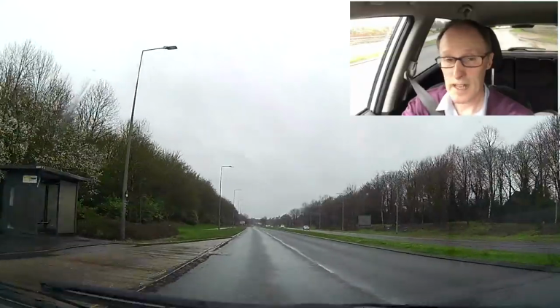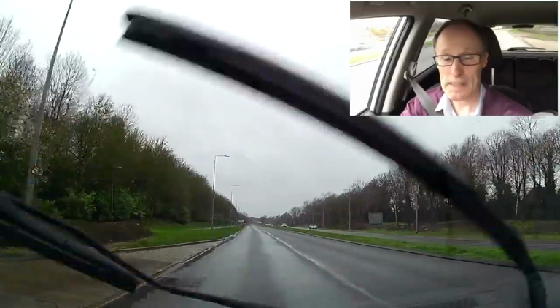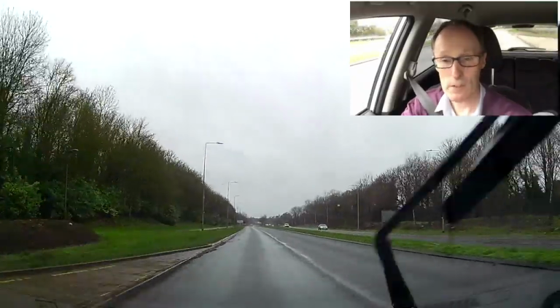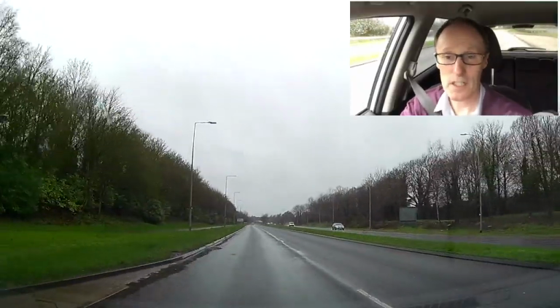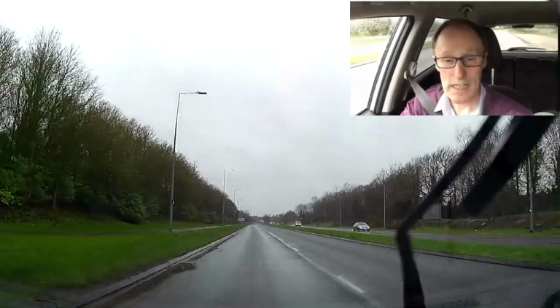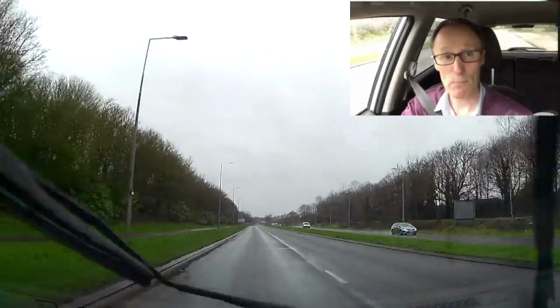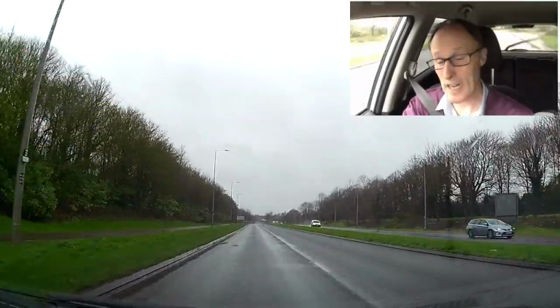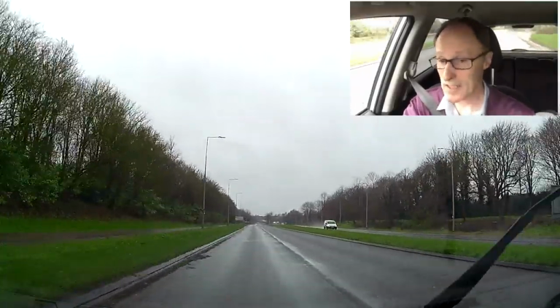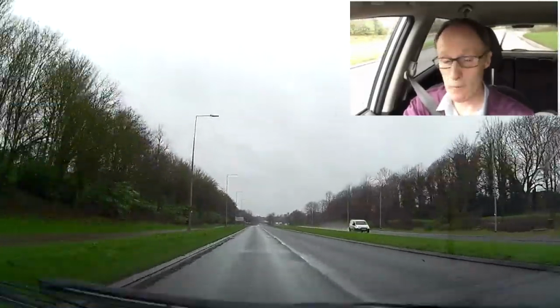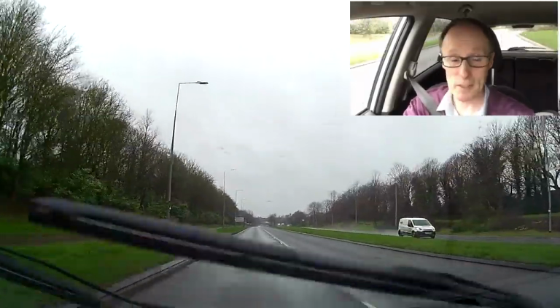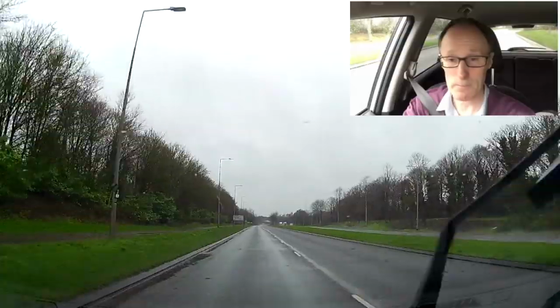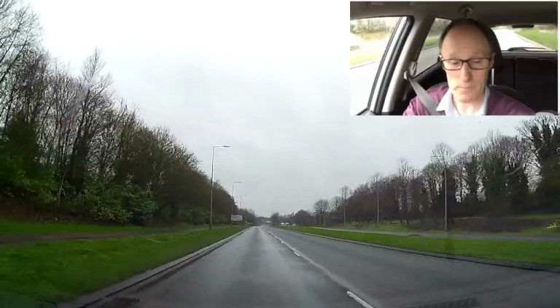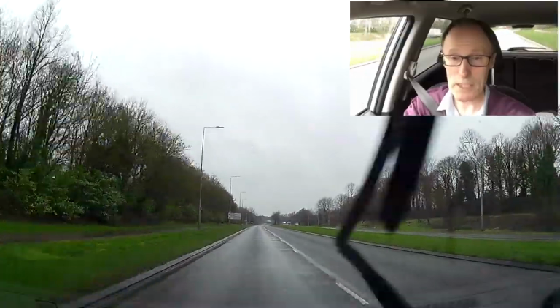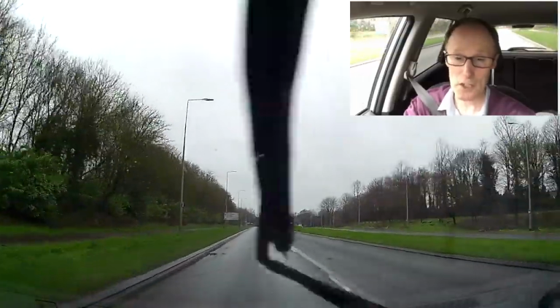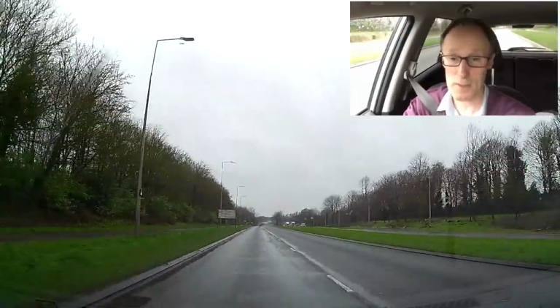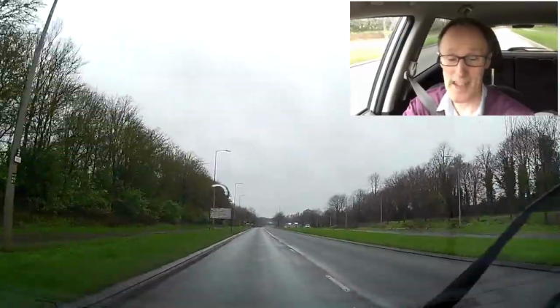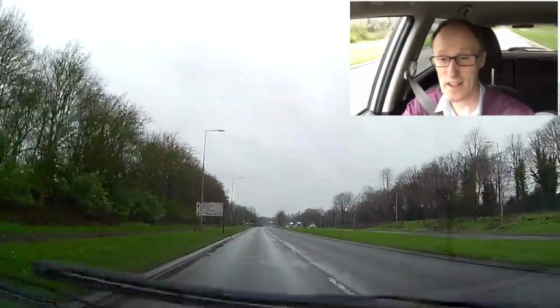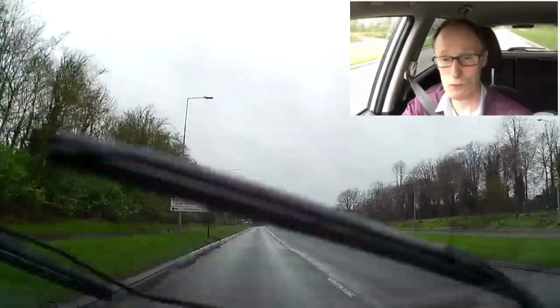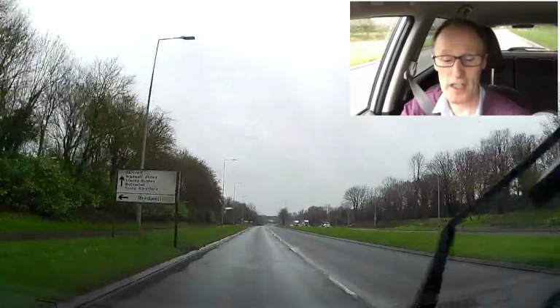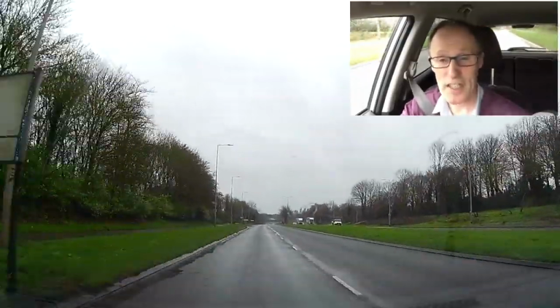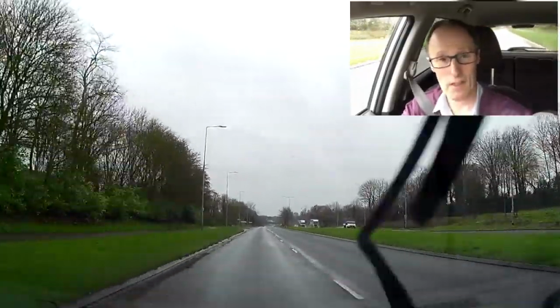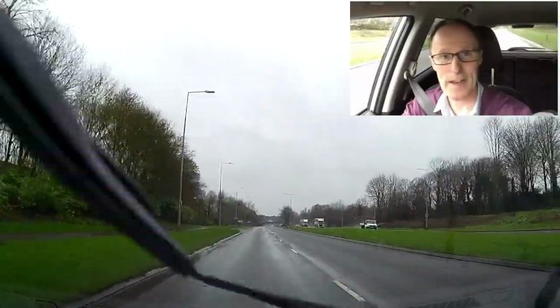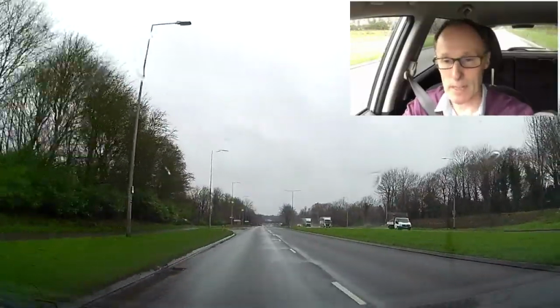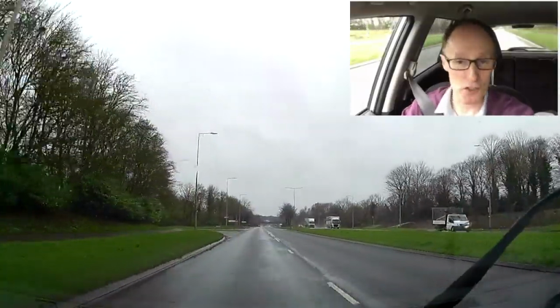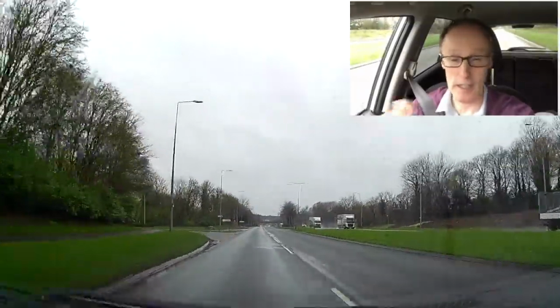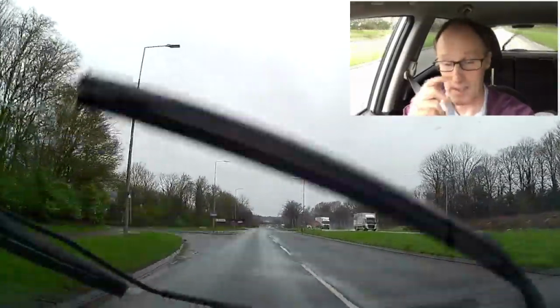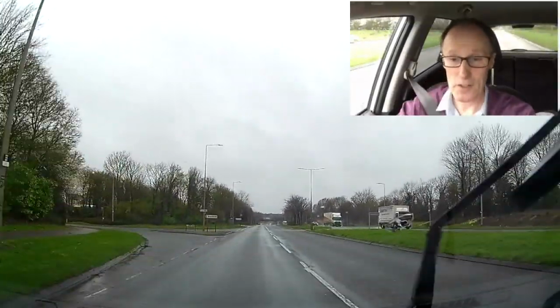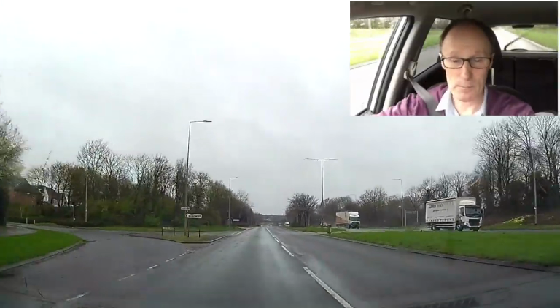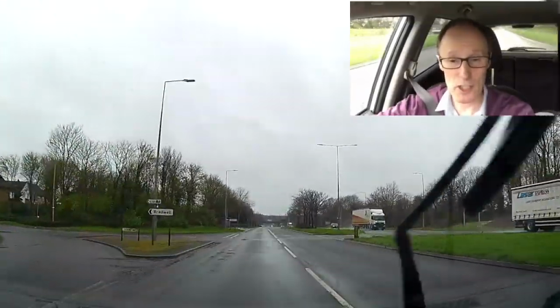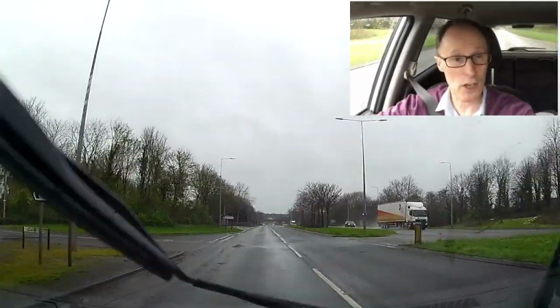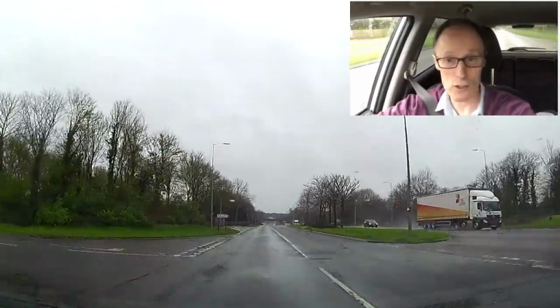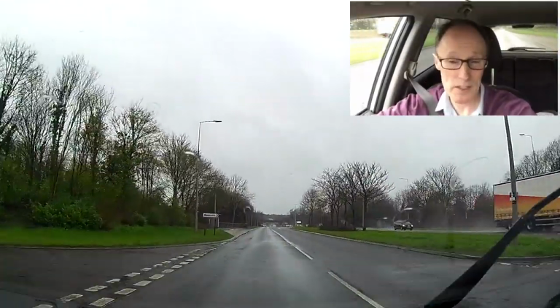Just be careful, and give yourself more time to get from A to B. Because if you don't, you might not get there. If you're rushing and running late, there's a possibility you're going to go around the corner, lose grip, and skid.